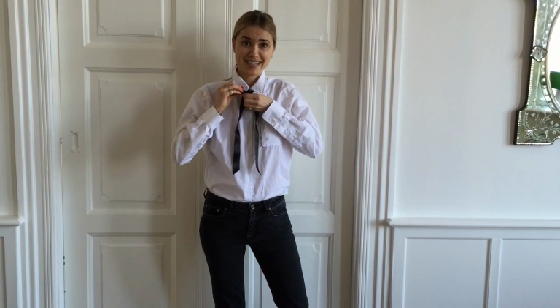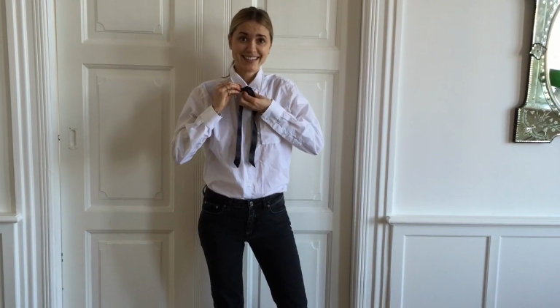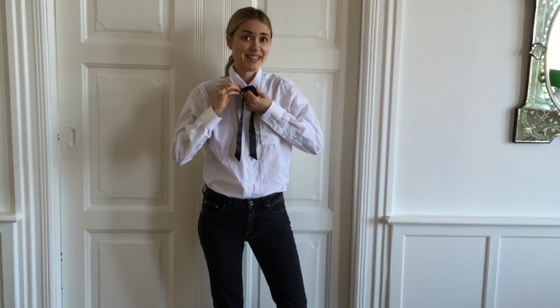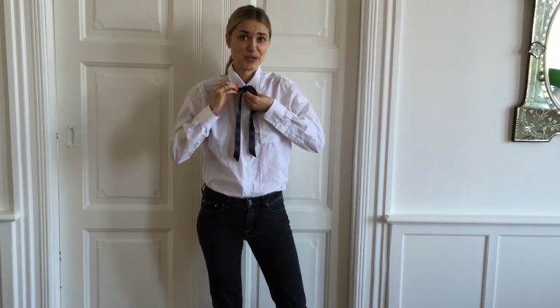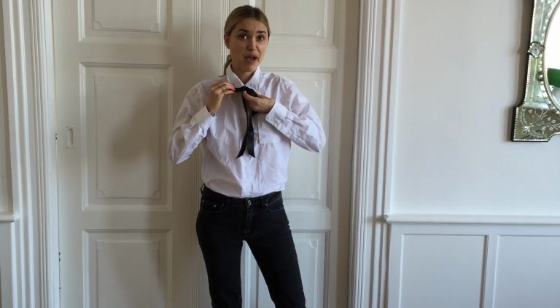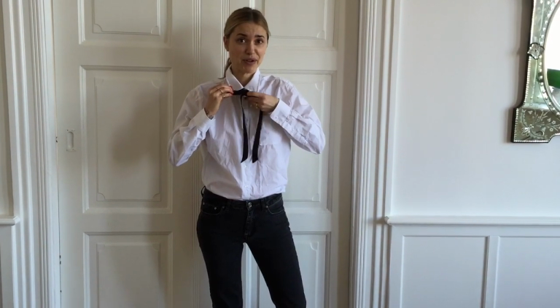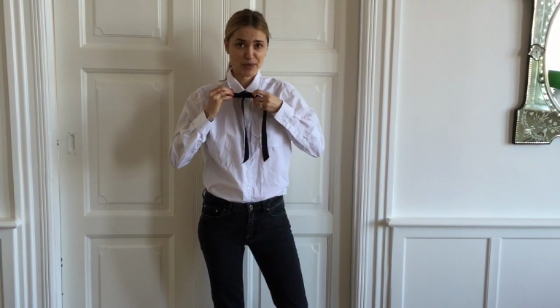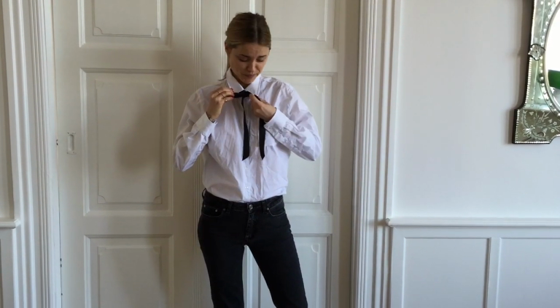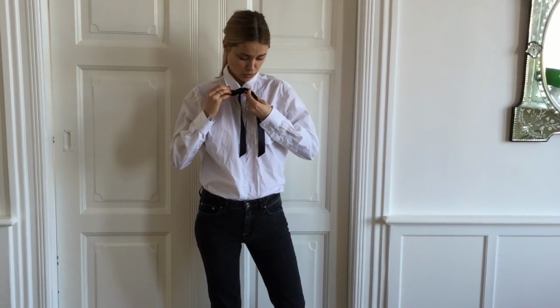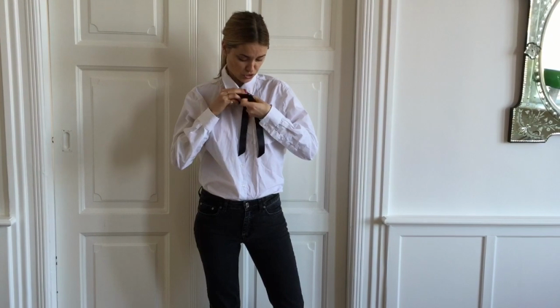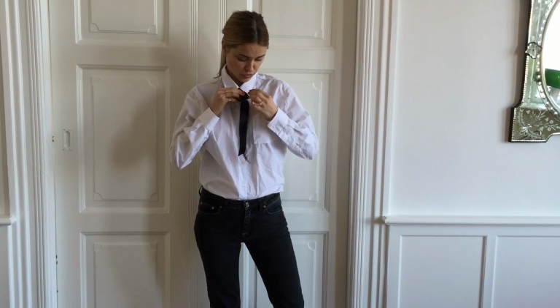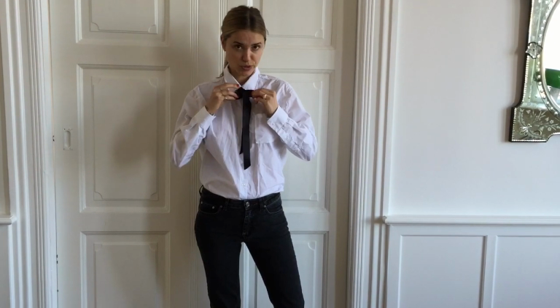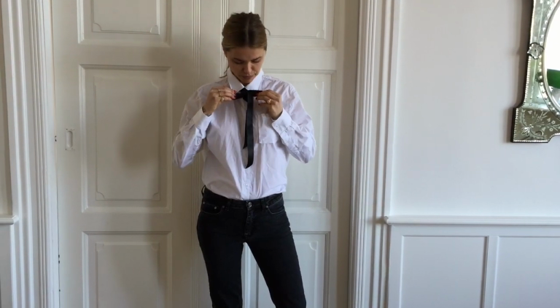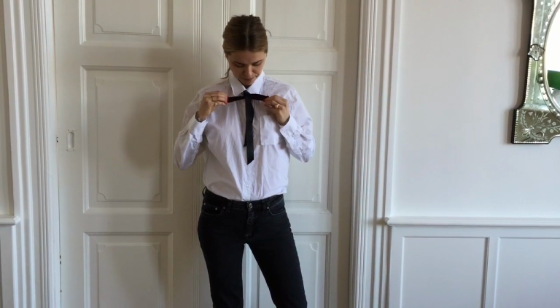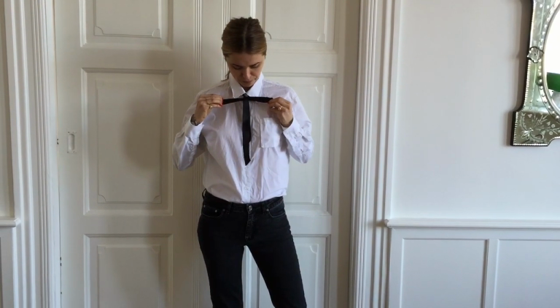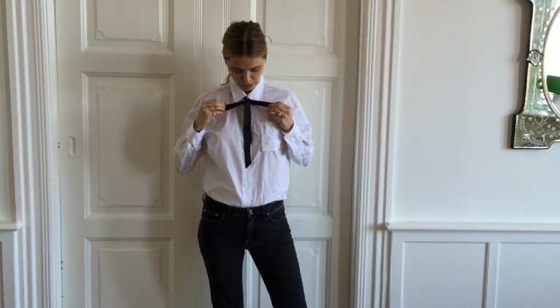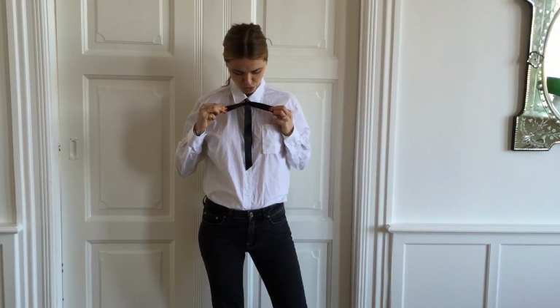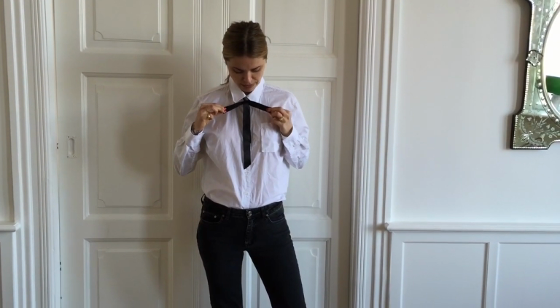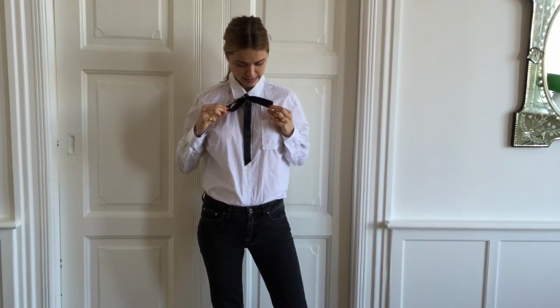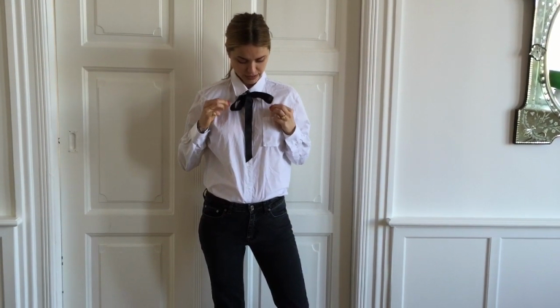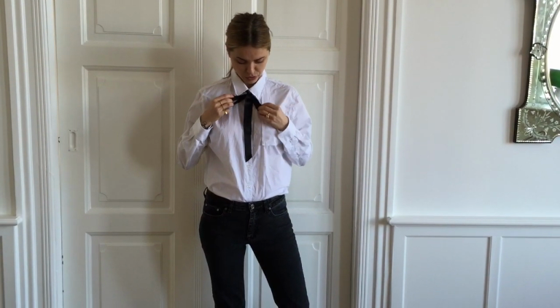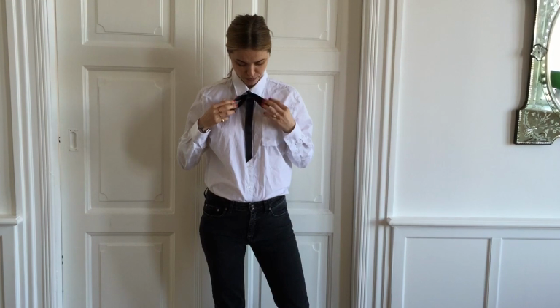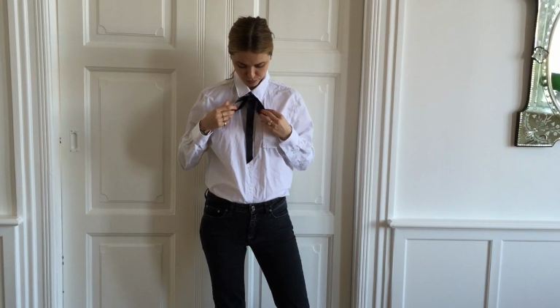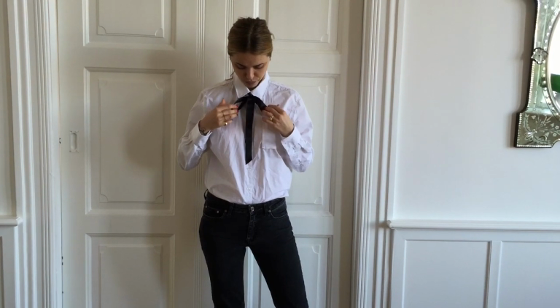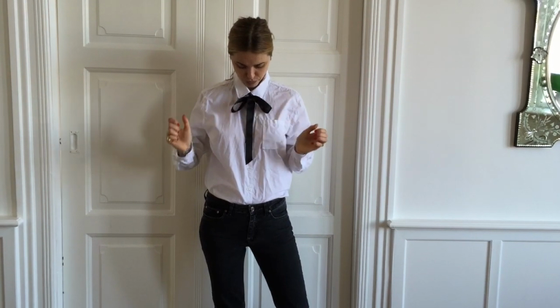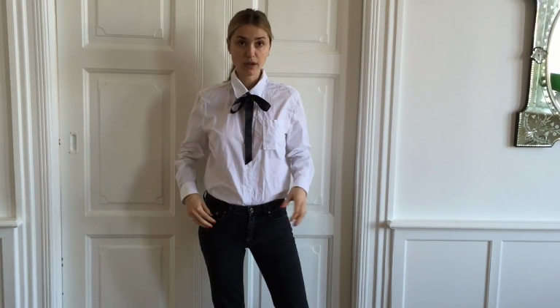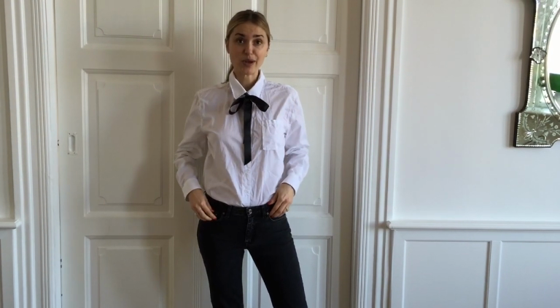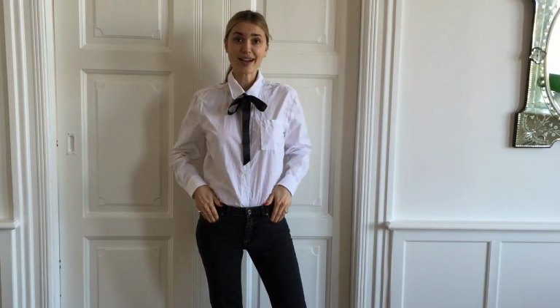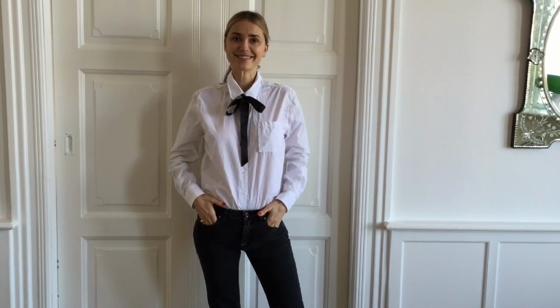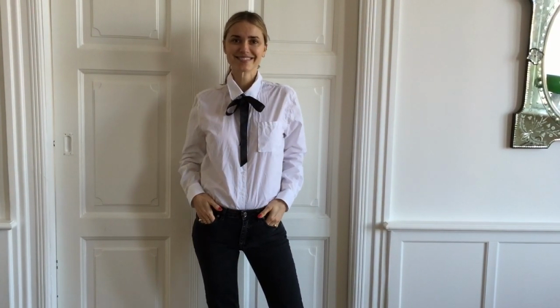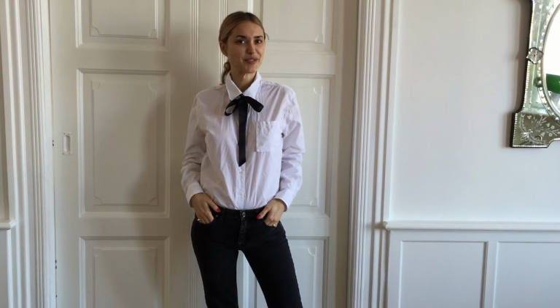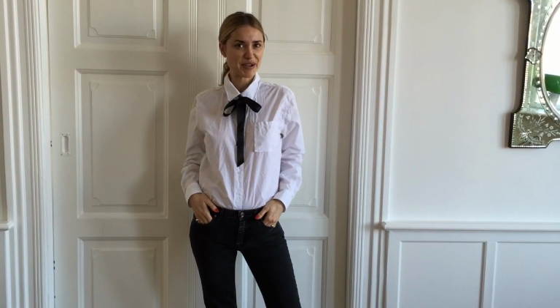...is obviously easier to do when you have a mirror in front of you, which I don't, so bear with me. Try to make it as even as possible, and voila, you're ready to go.